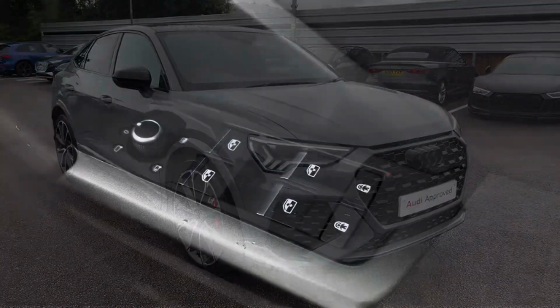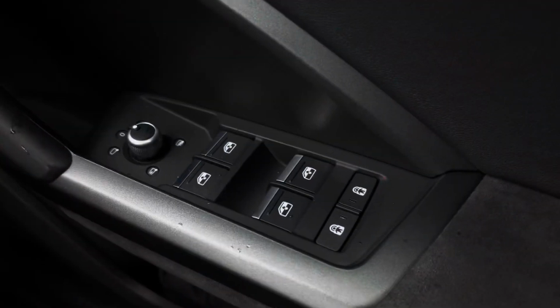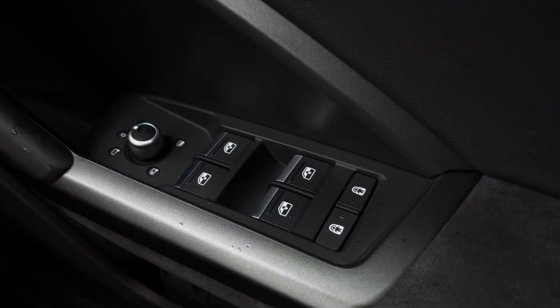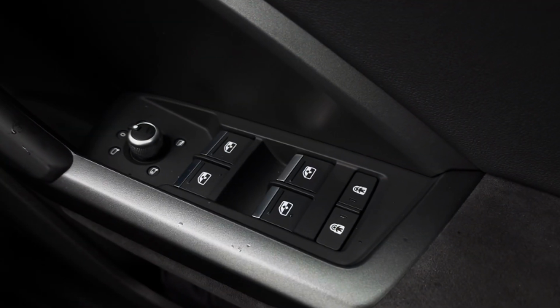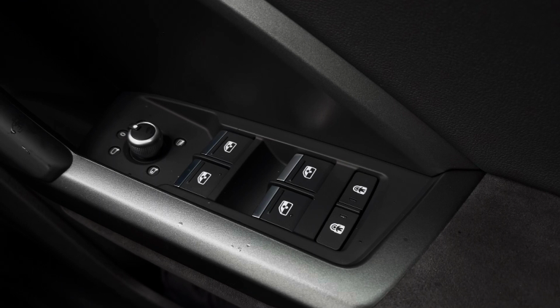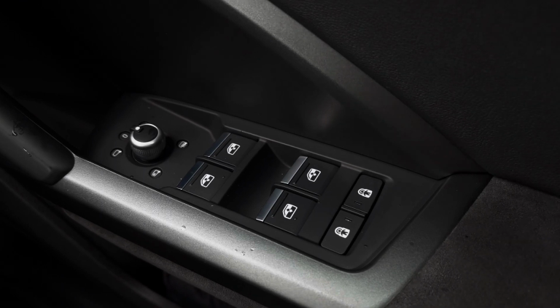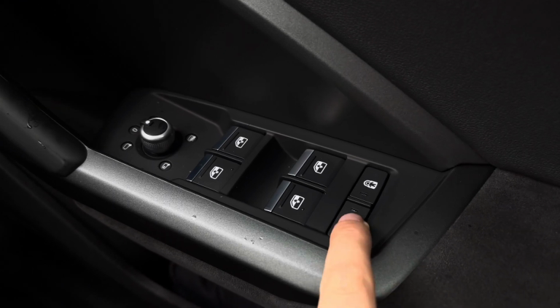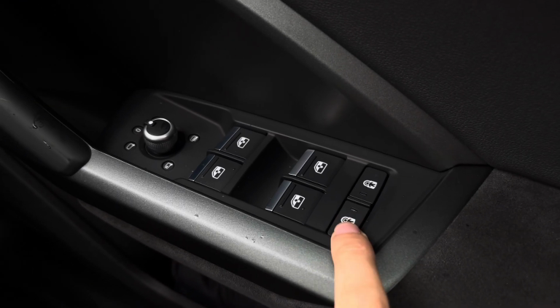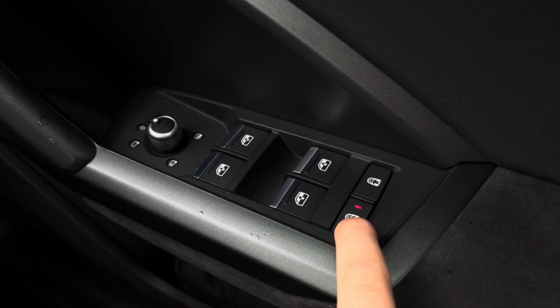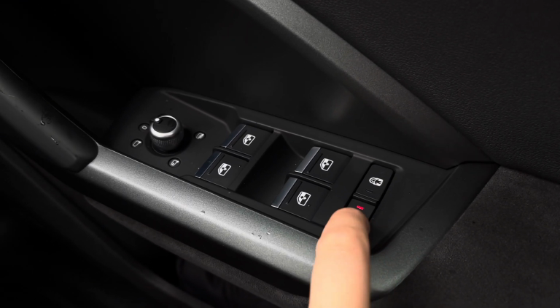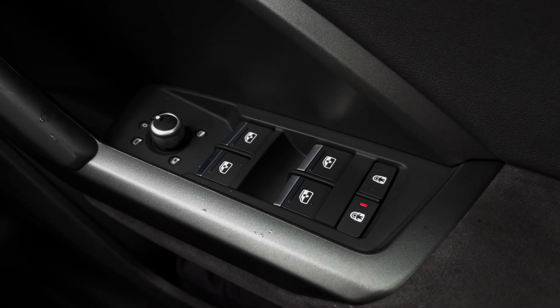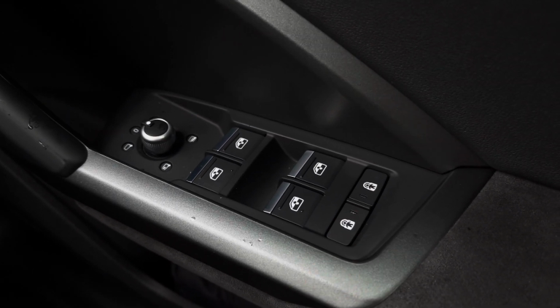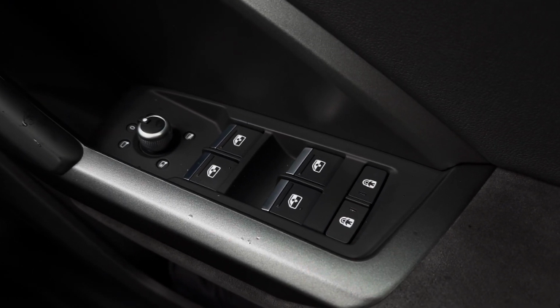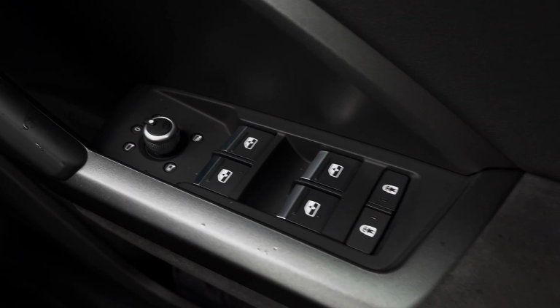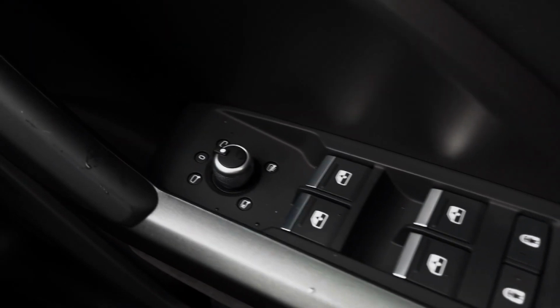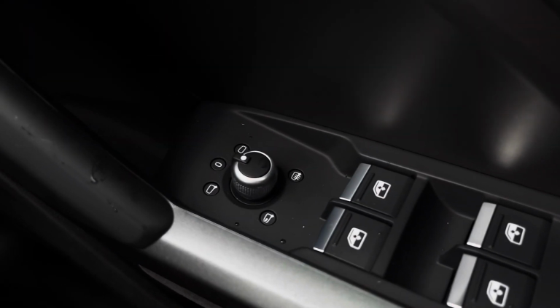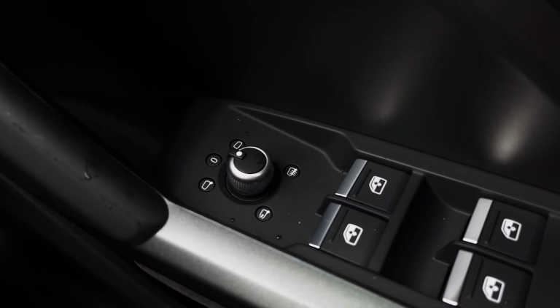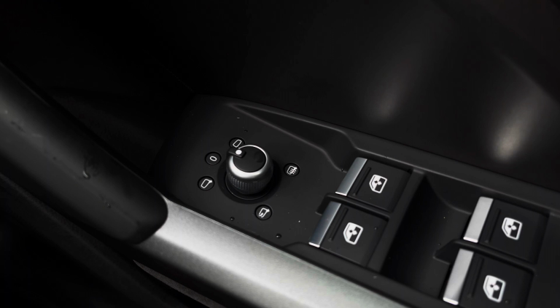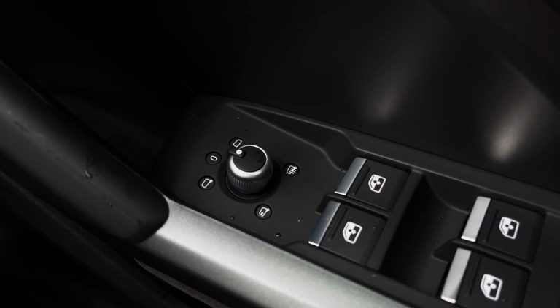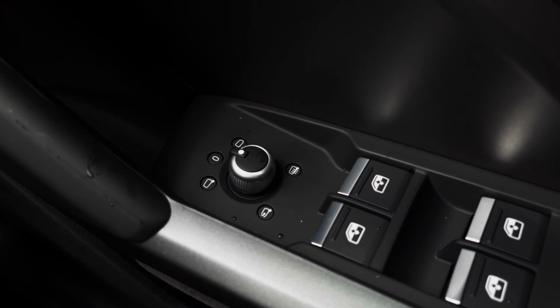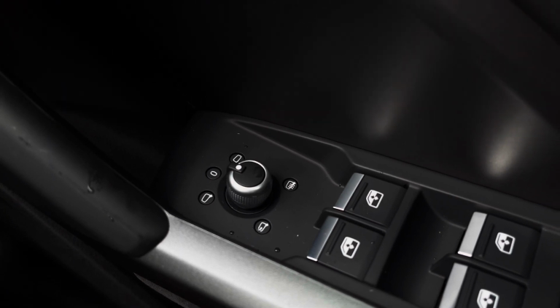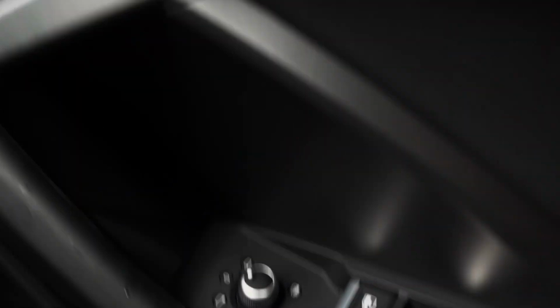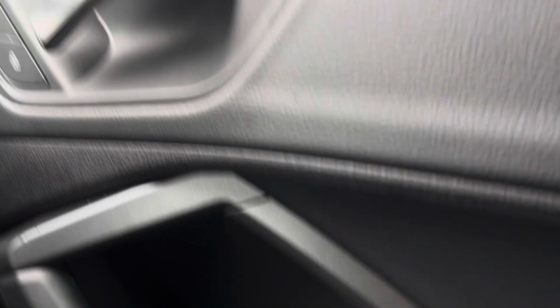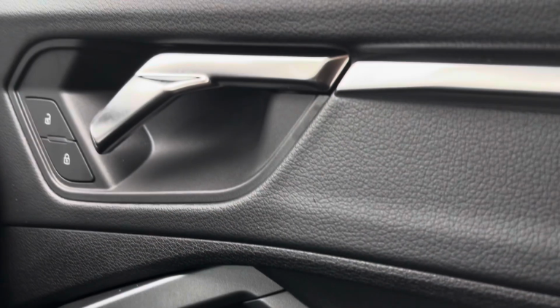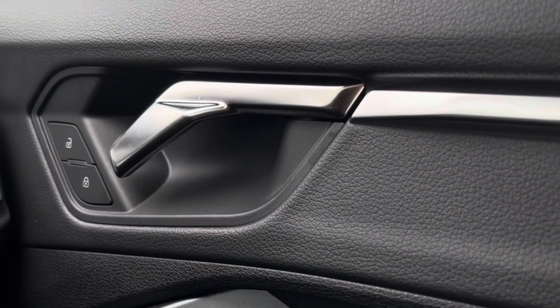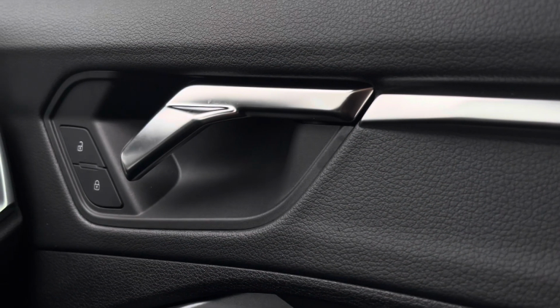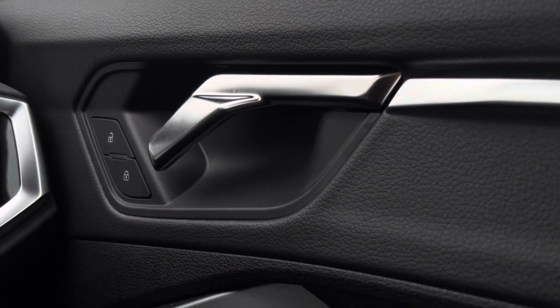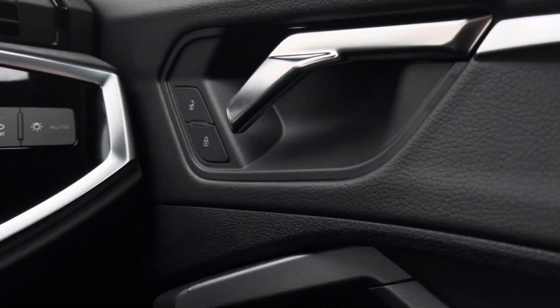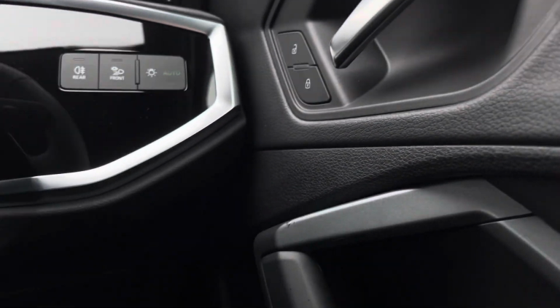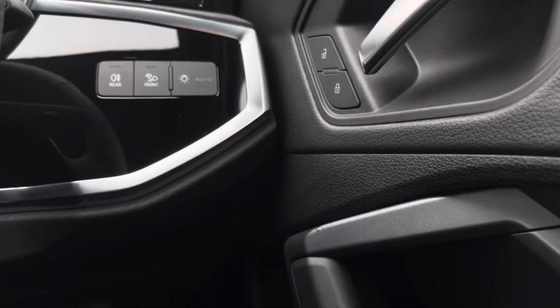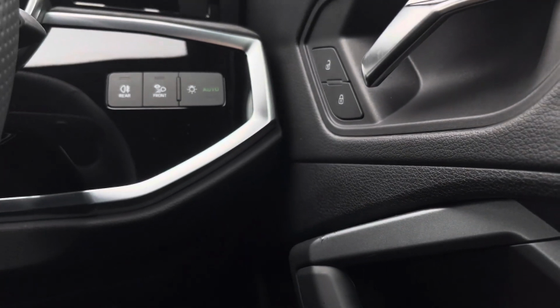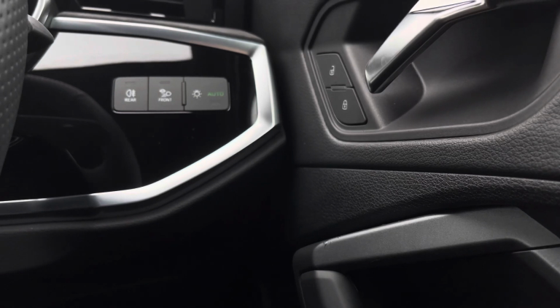Starting off, we've got the electric windows to the front and the rear, as well as the rear door child locks and the power folded heated wing mirrors. Moving up, we've got the central locking and unlocking system and the automatic headlights.